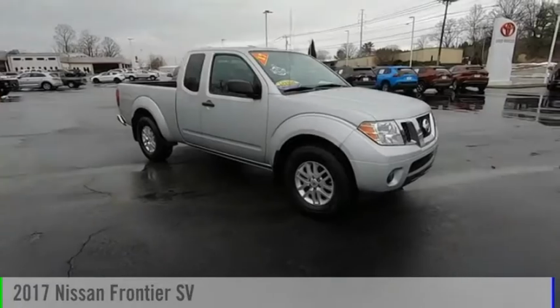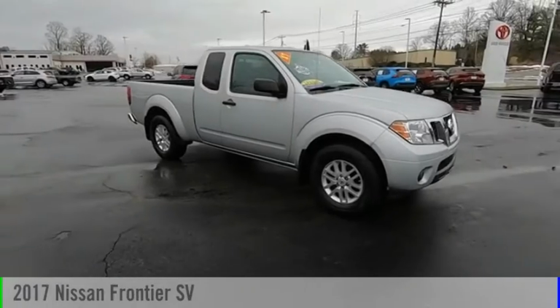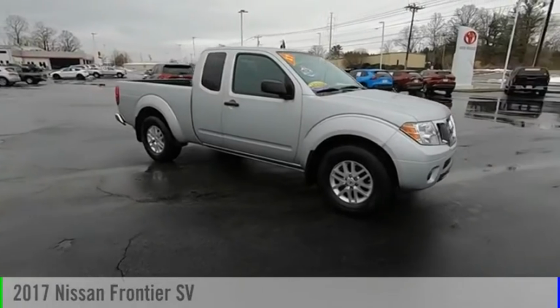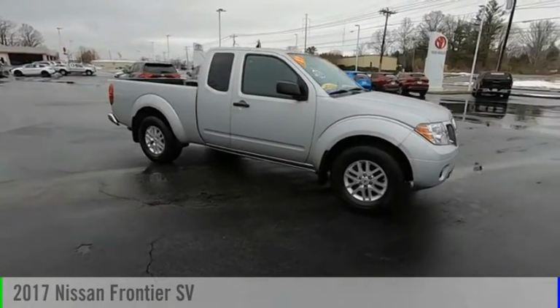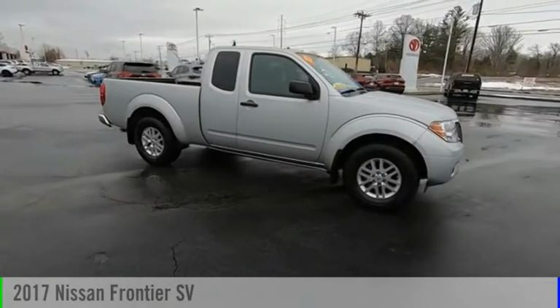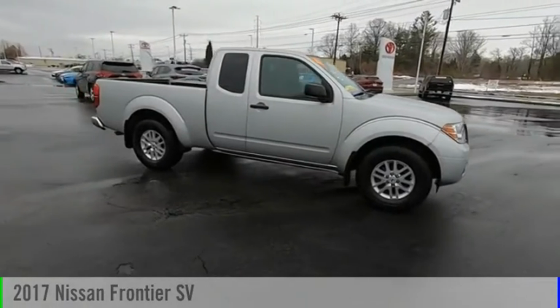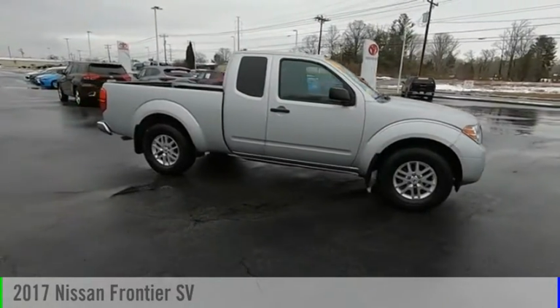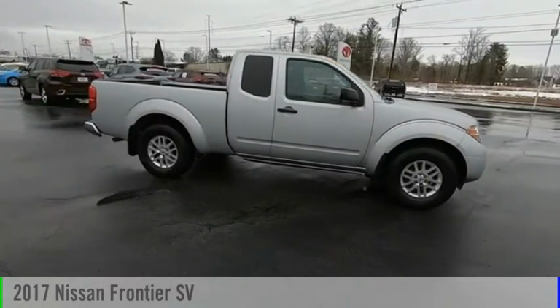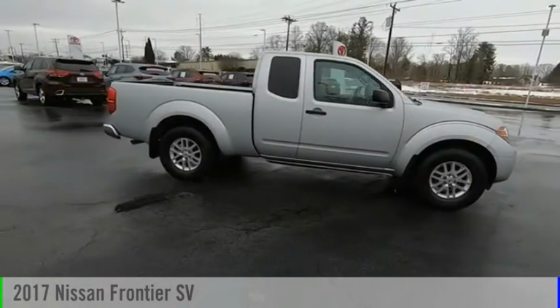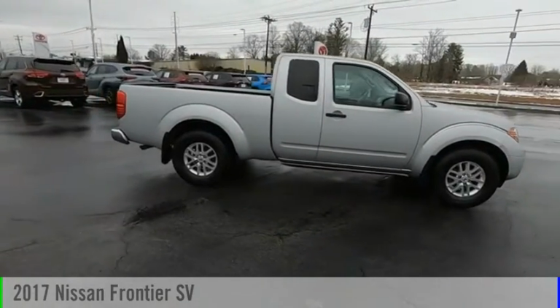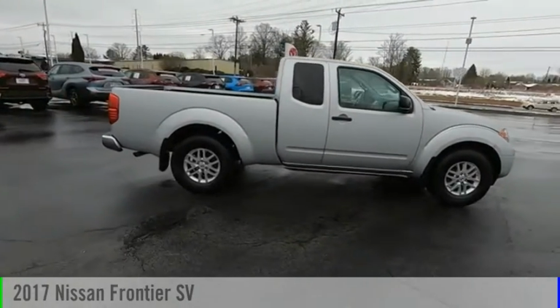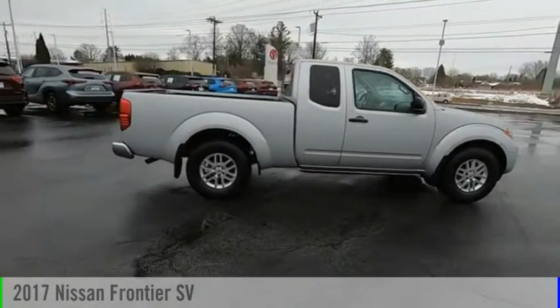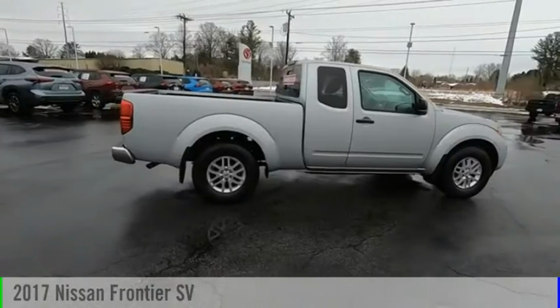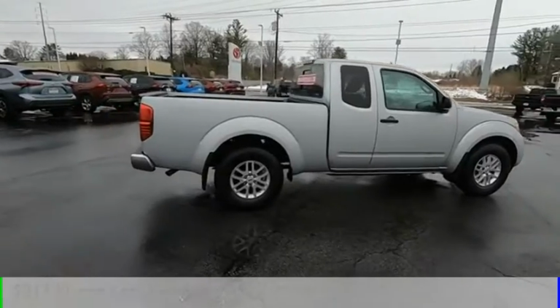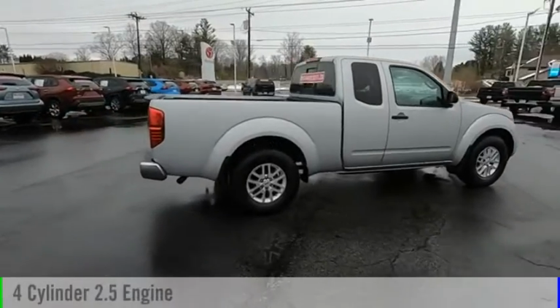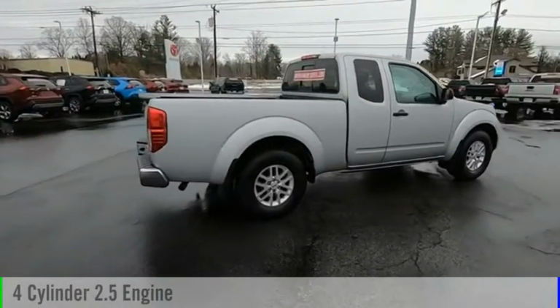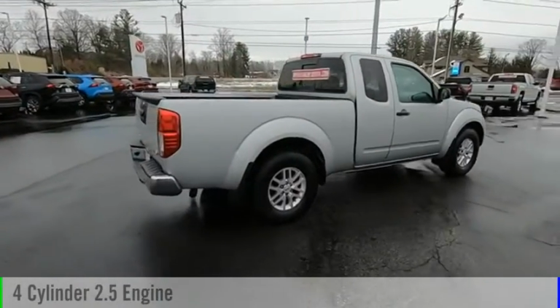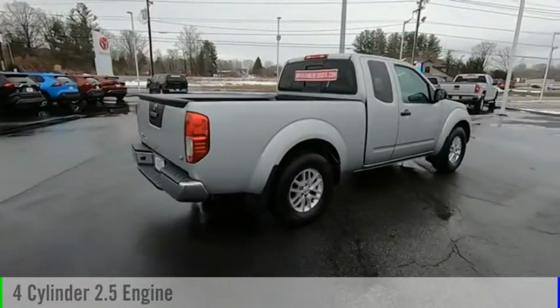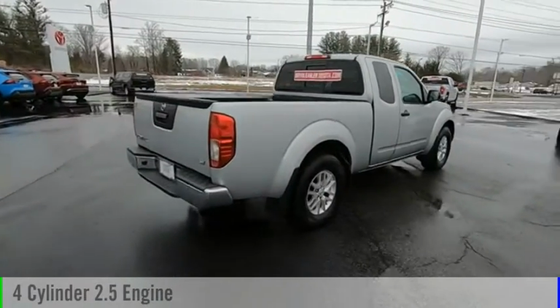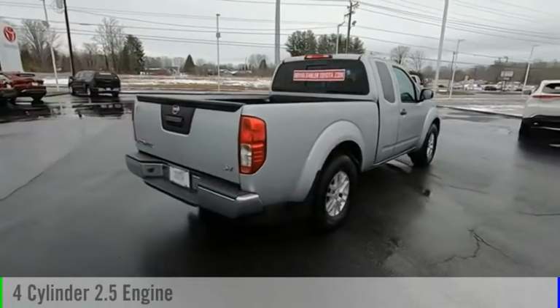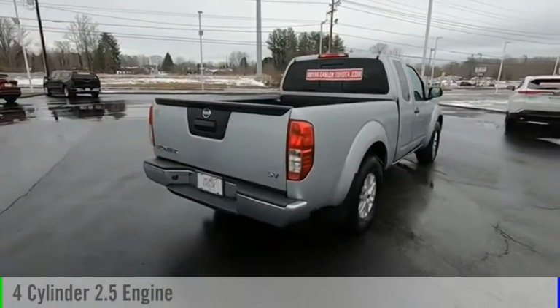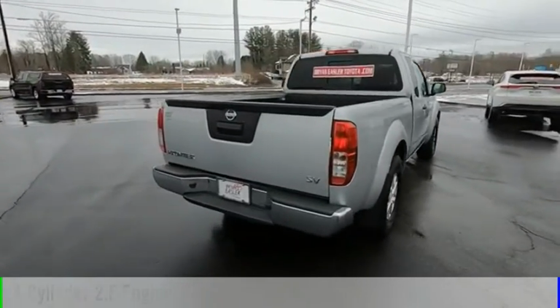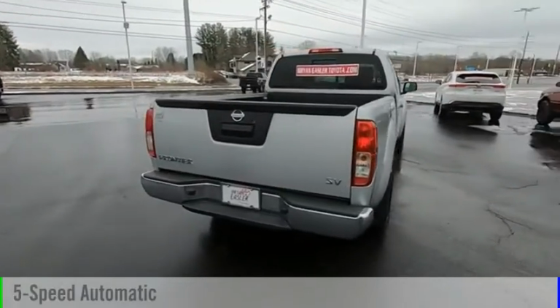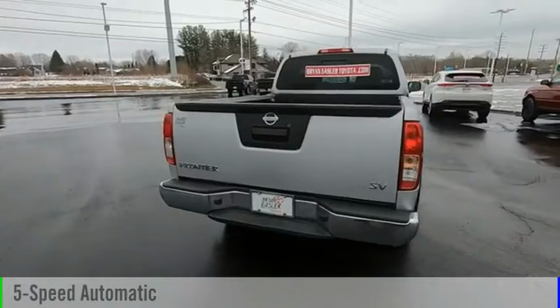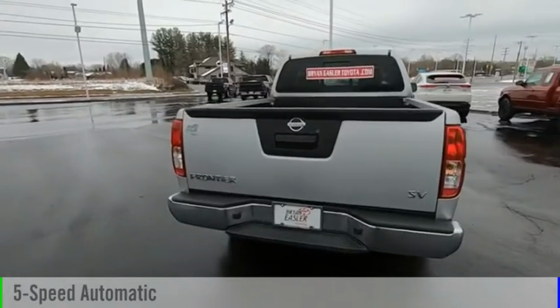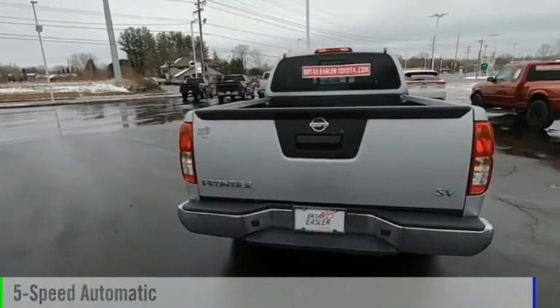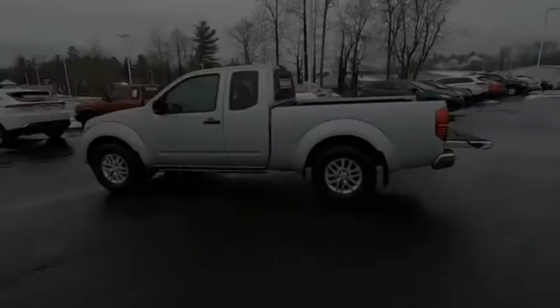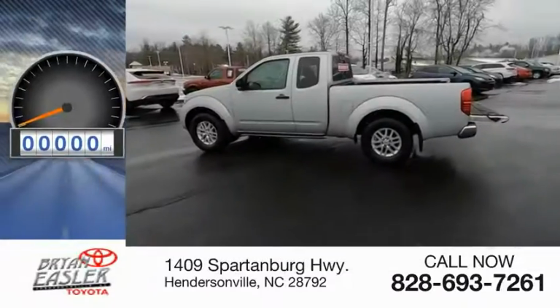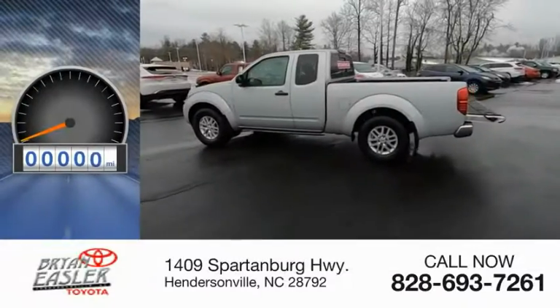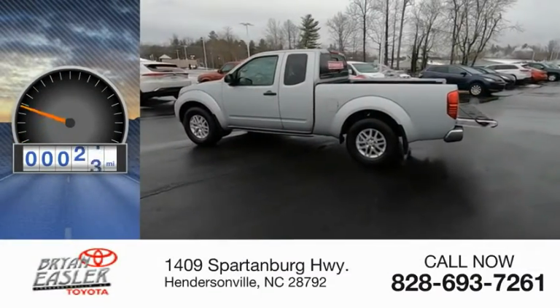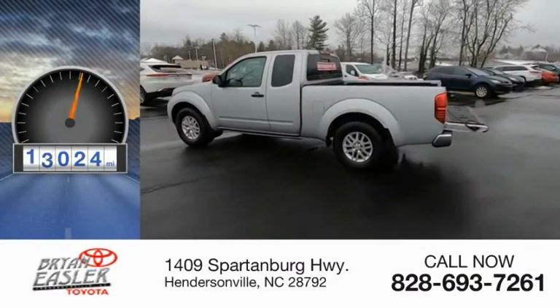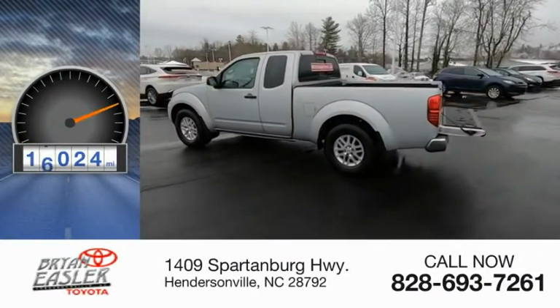Make a great choice today with the 2017 Frontier. This vehicle is powered by a four-cylinder, 2.5-liter engine and comes with a five-speed automatic transmission. This vehicle has less than 20,000 miles.